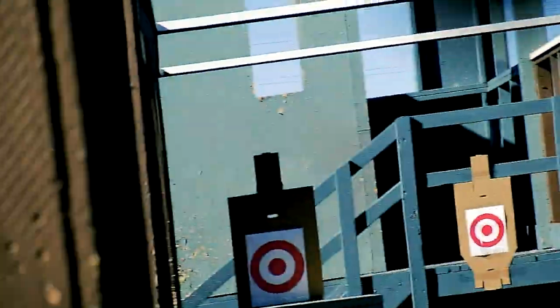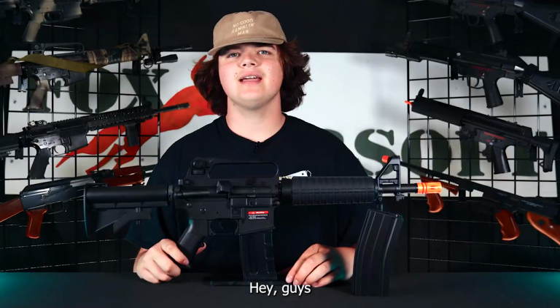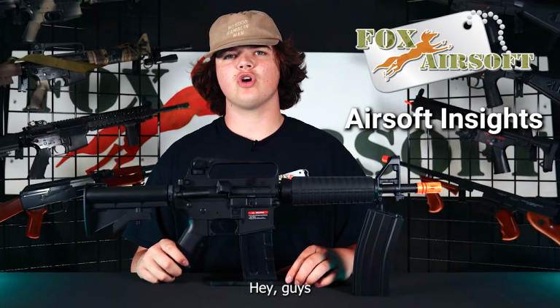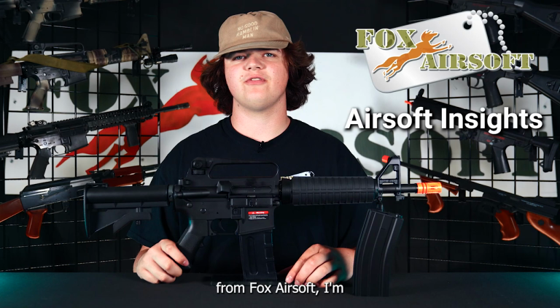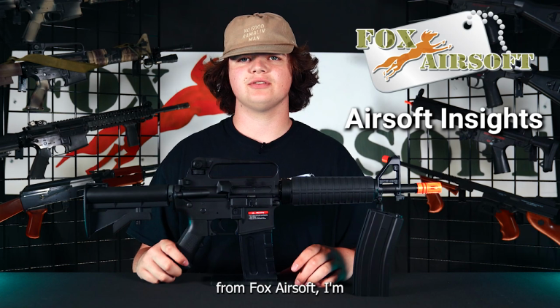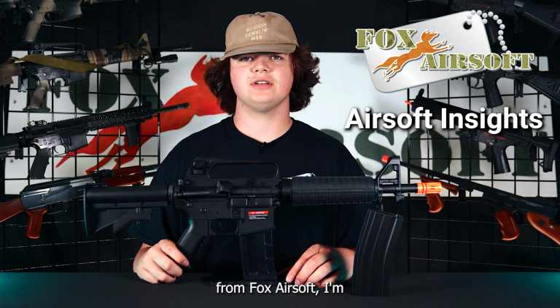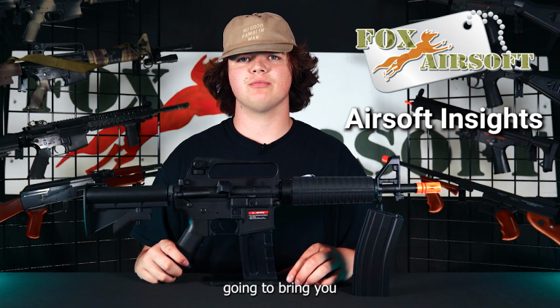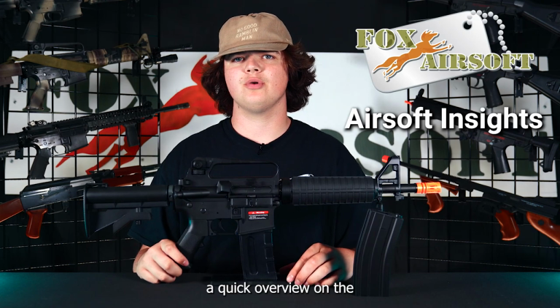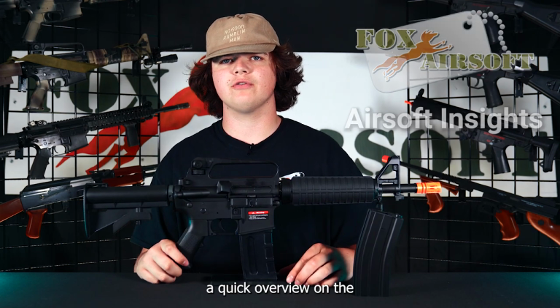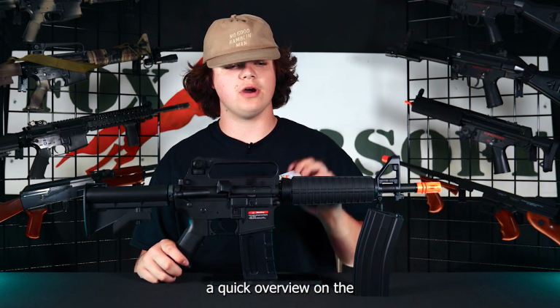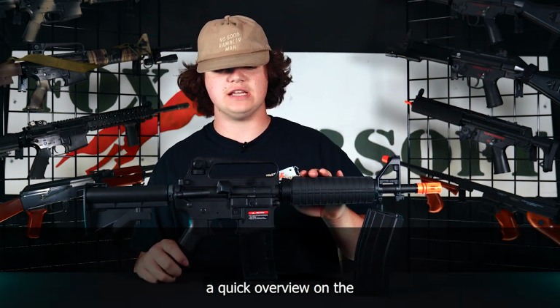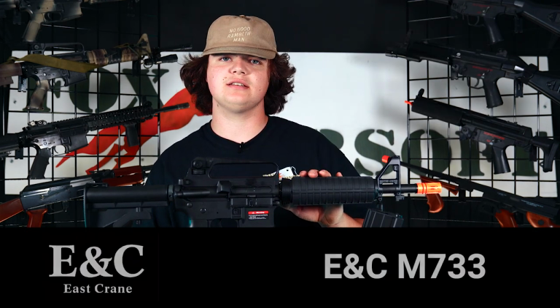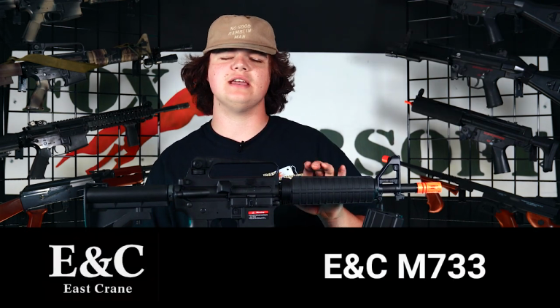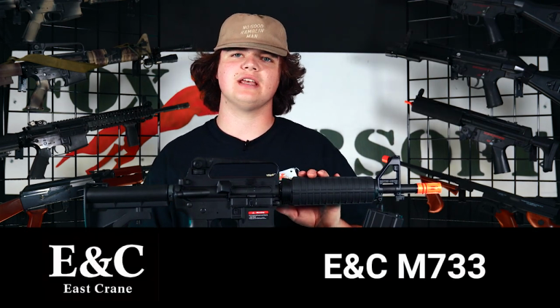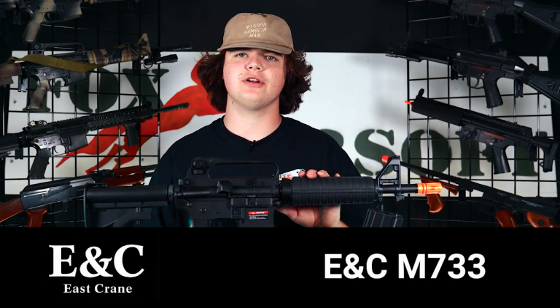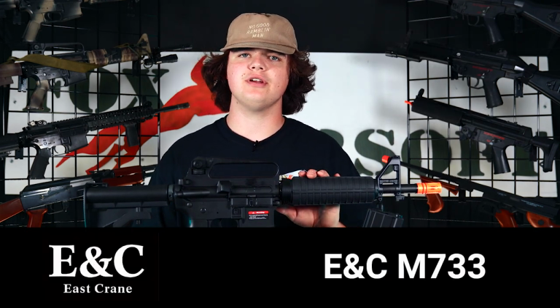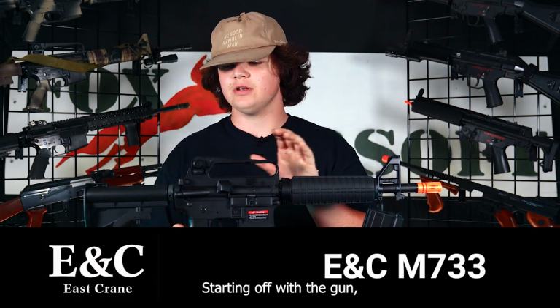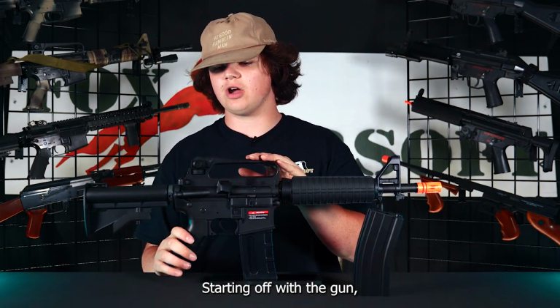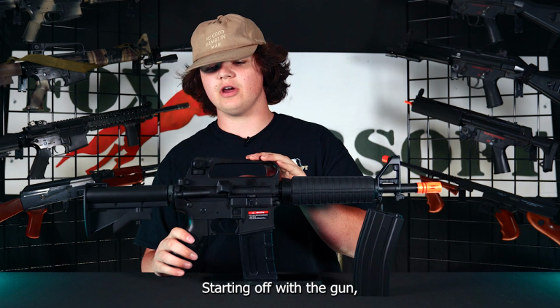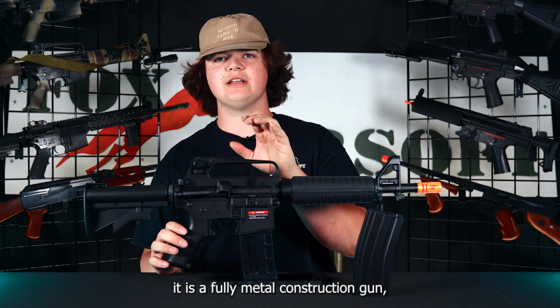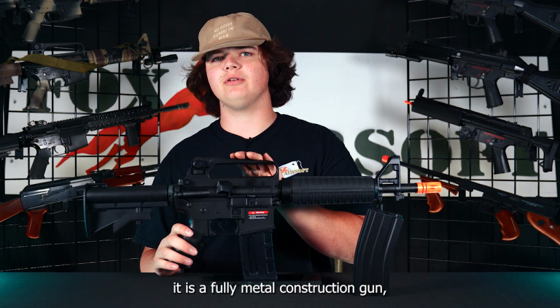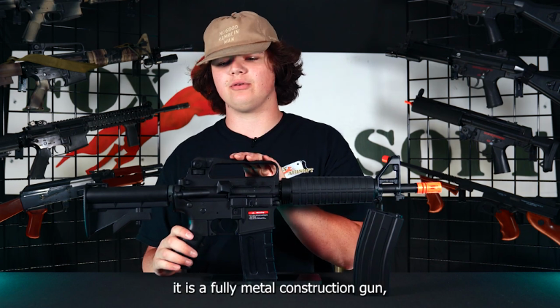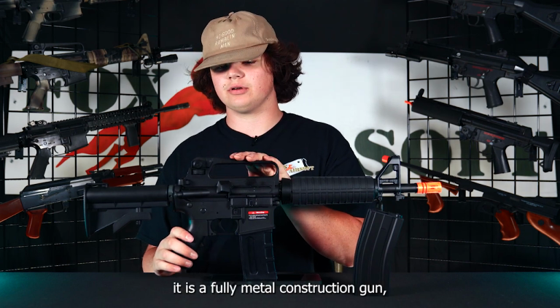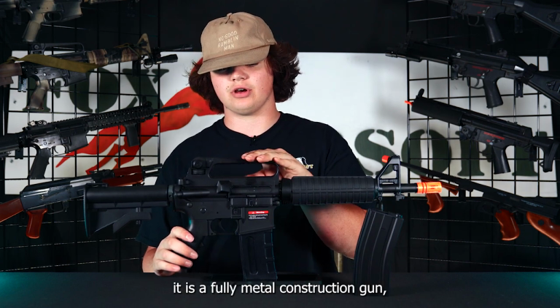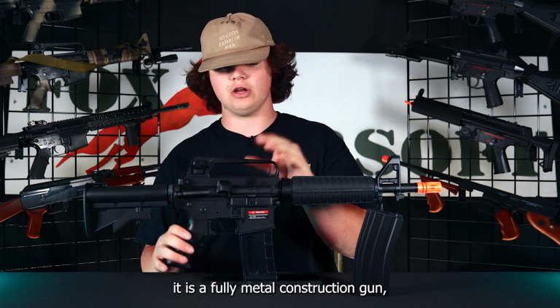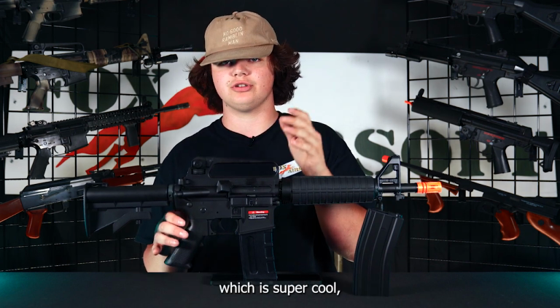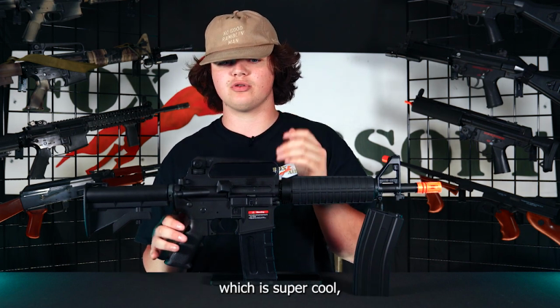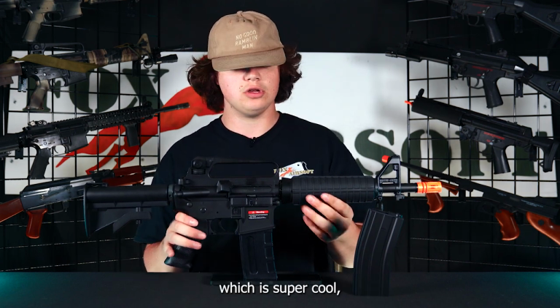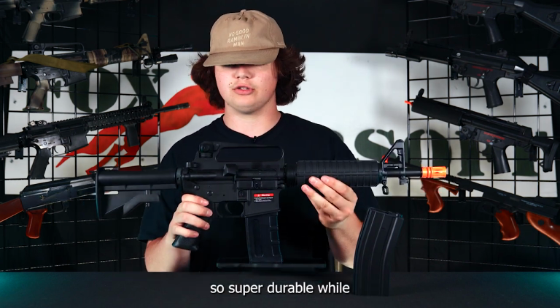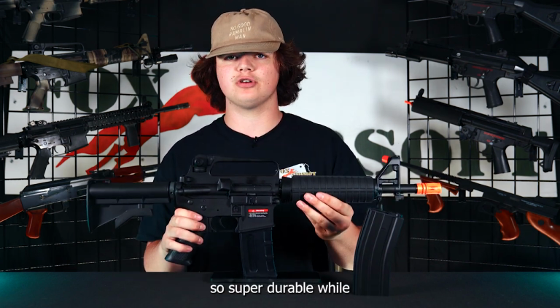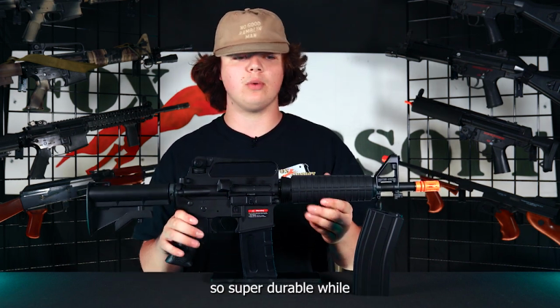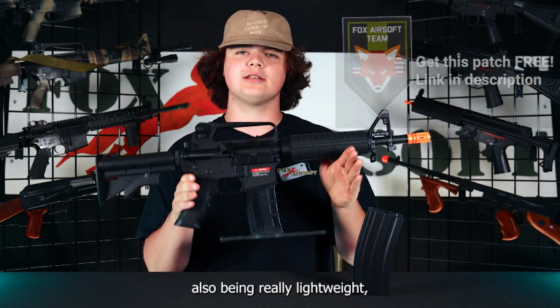Hey guys, Colby from Fox Airsoft. Today I'm going to bring you a quick overview on the ENC M733. Starting off with the gun, it is a fully metal construction, which is super cool — super durable.